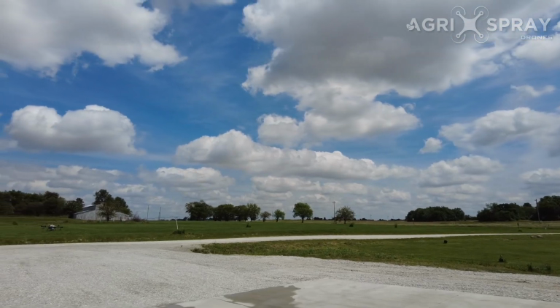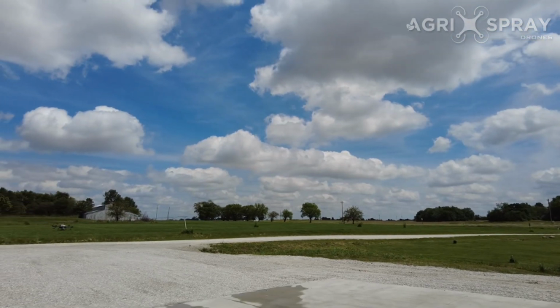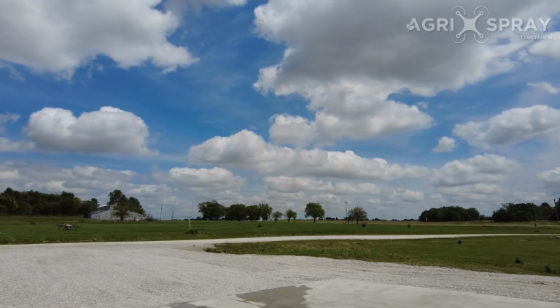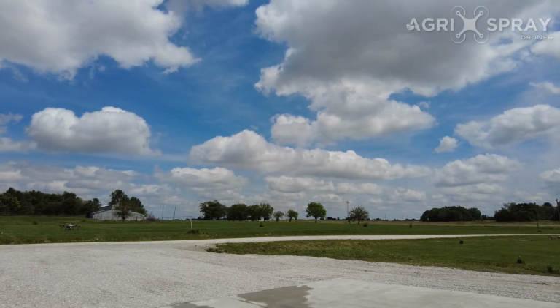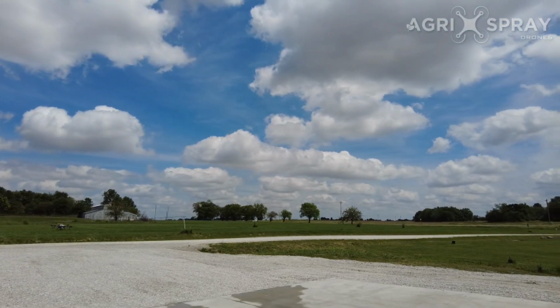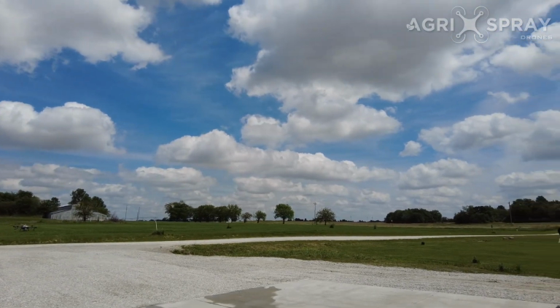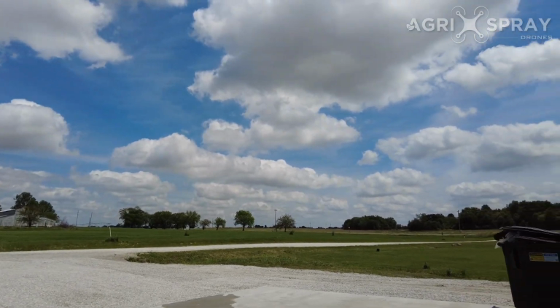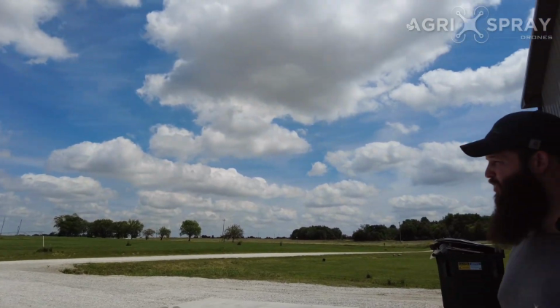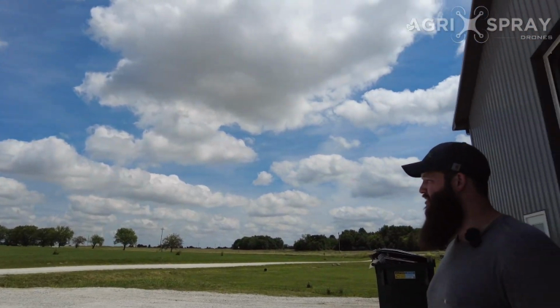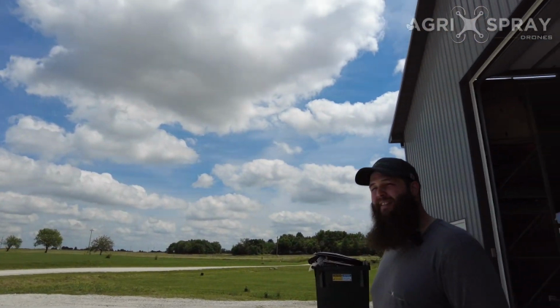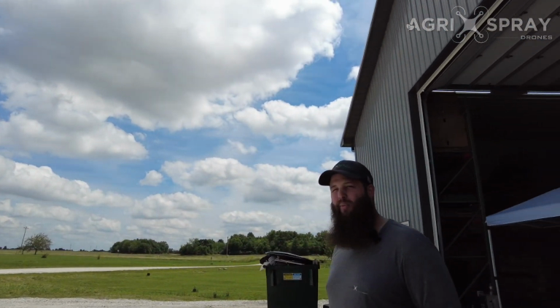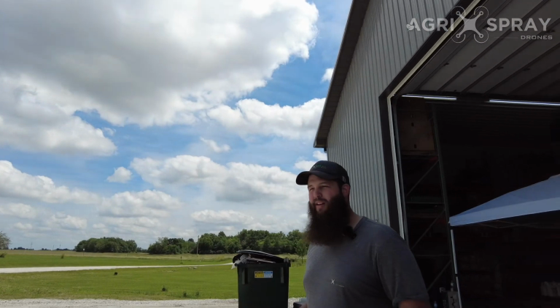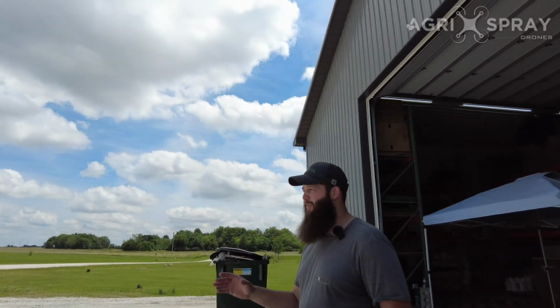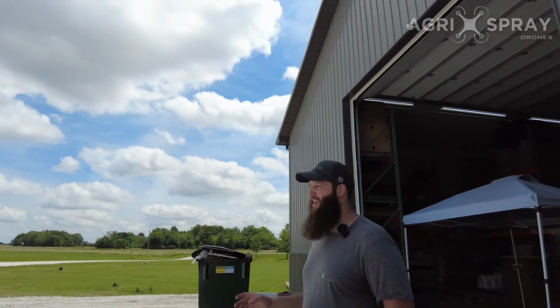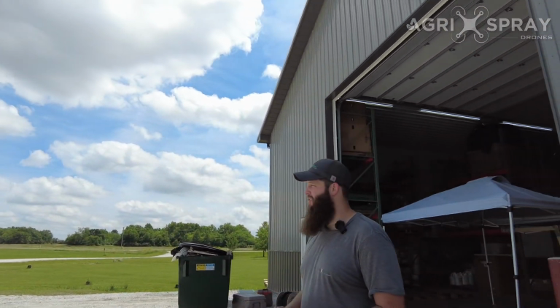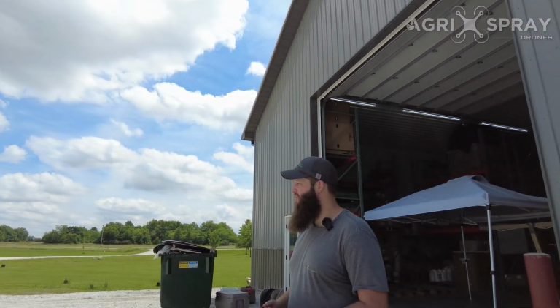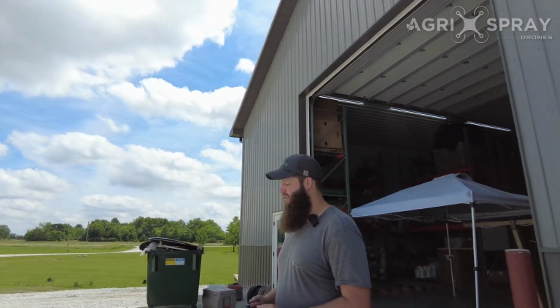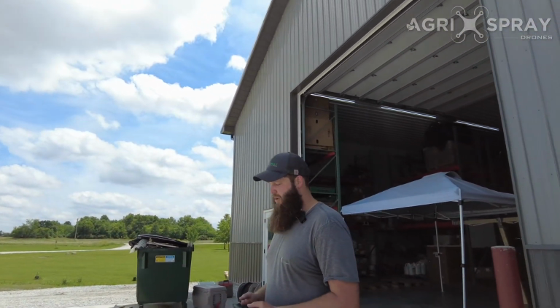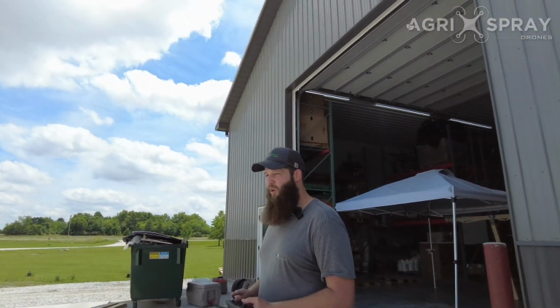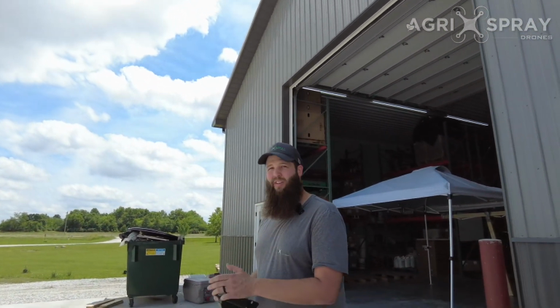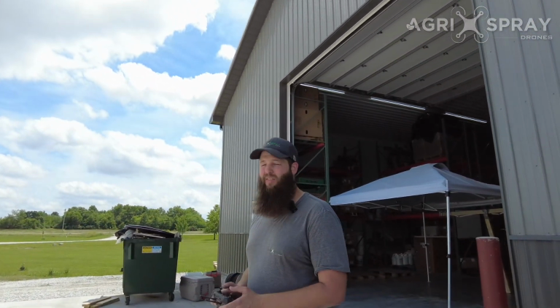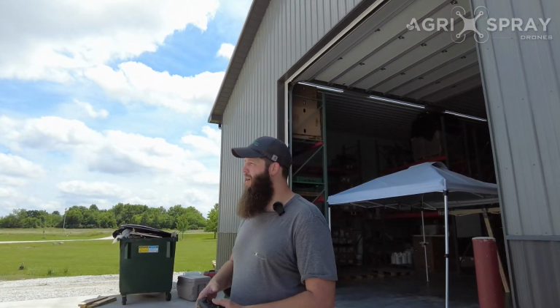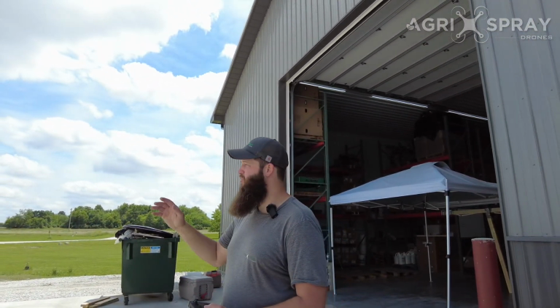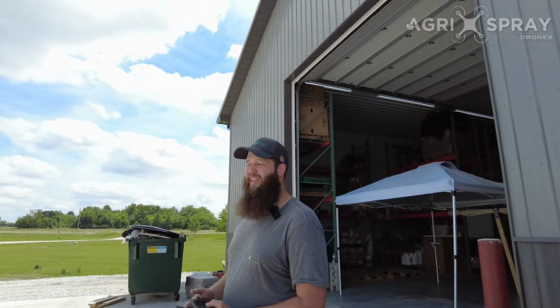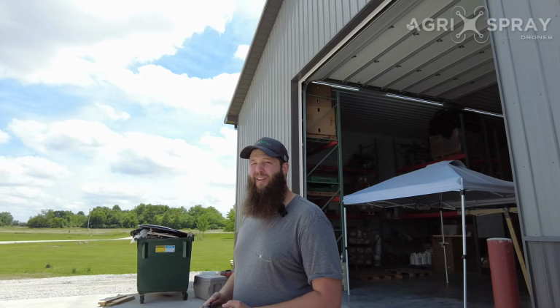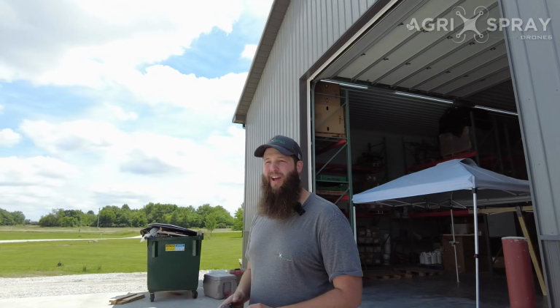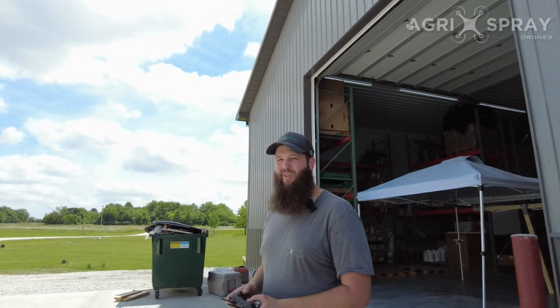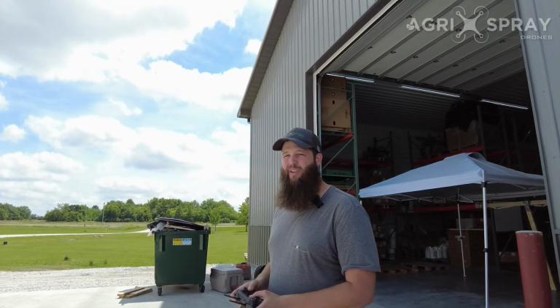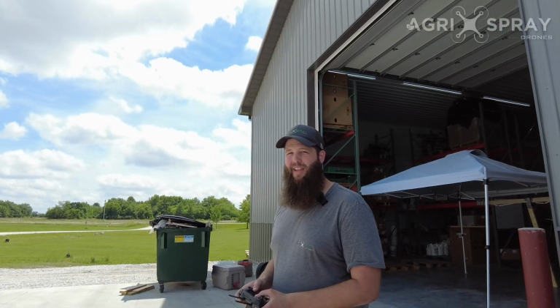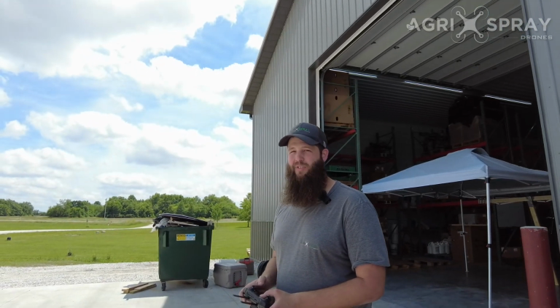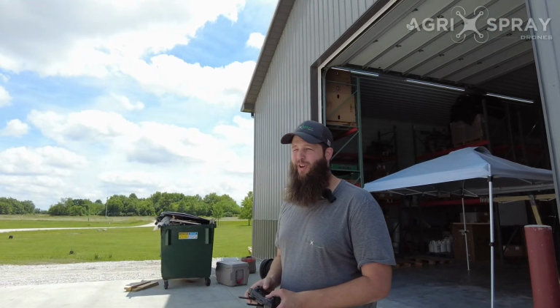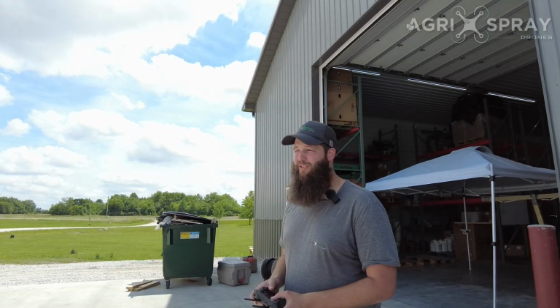Back it up about 10-20 feet away from that obstacle — that's going to unlock the drone, get the radar to start acting a little better and be able to detect those obstacles again. Then climb the drone up, get it higher than that obstacle, and then you can re-engage the return to home feature.